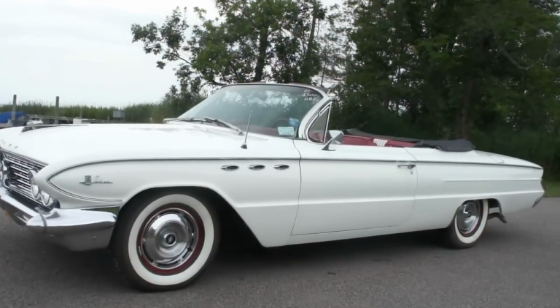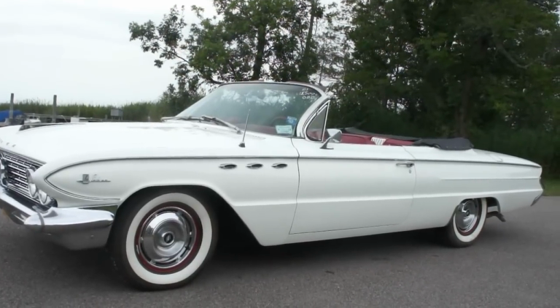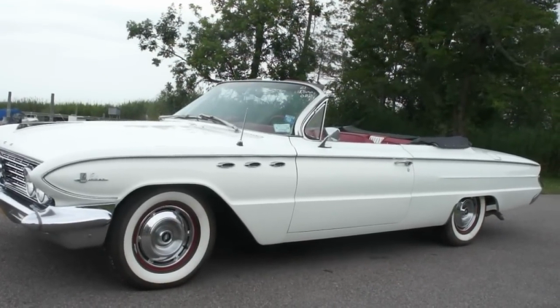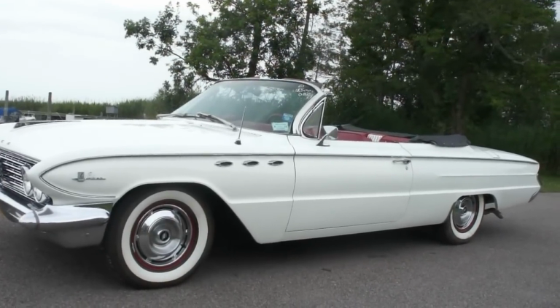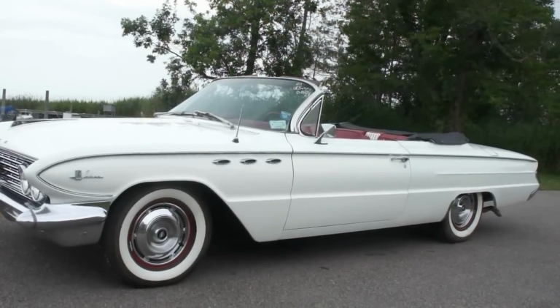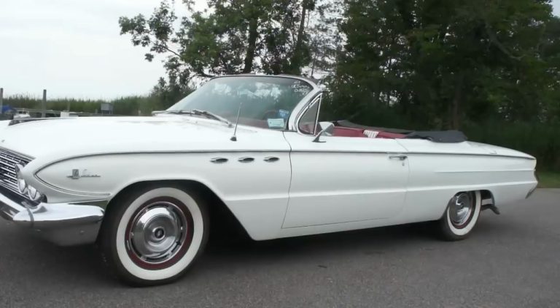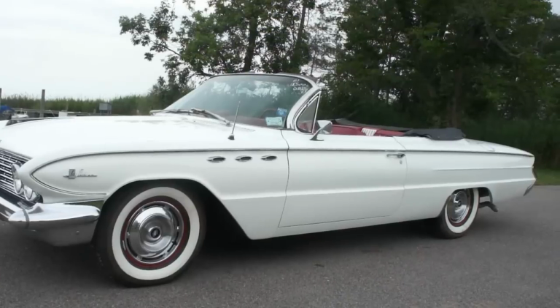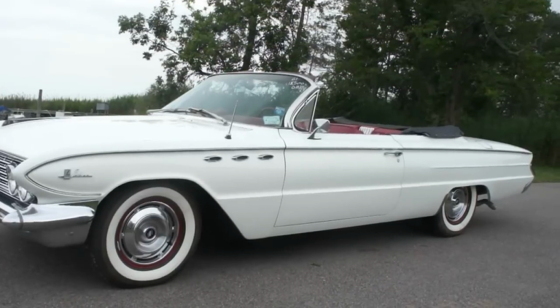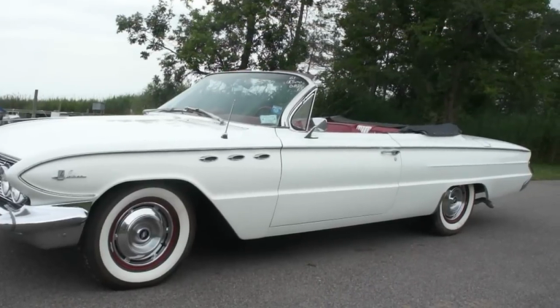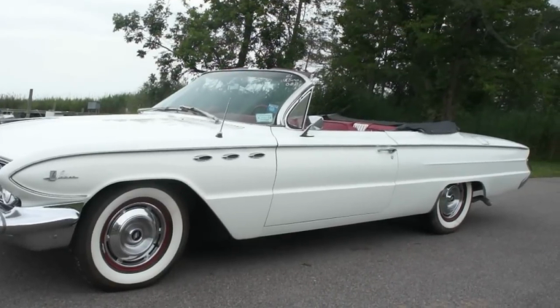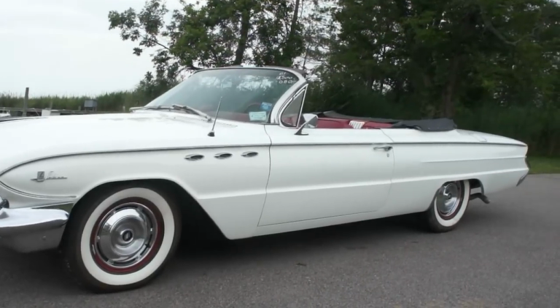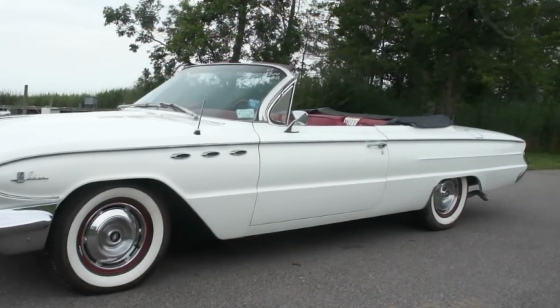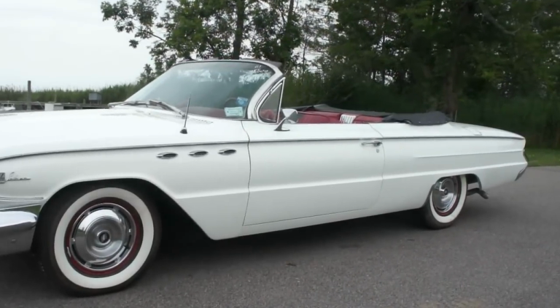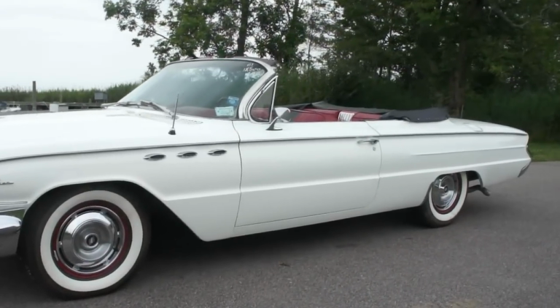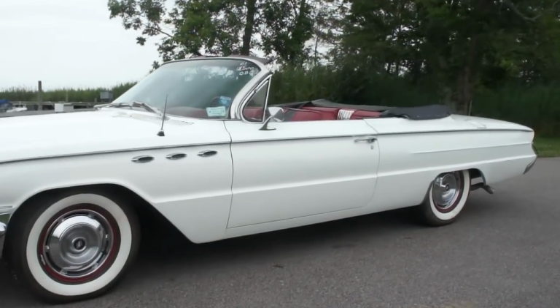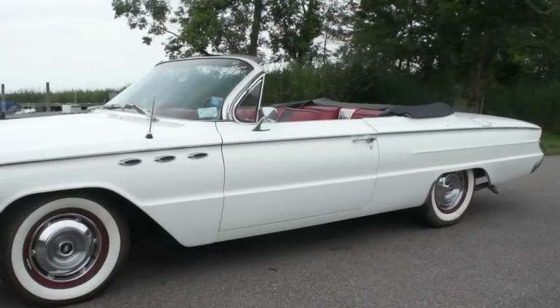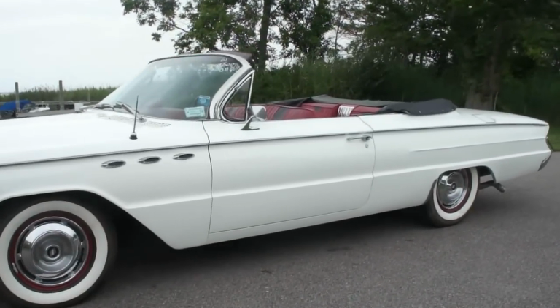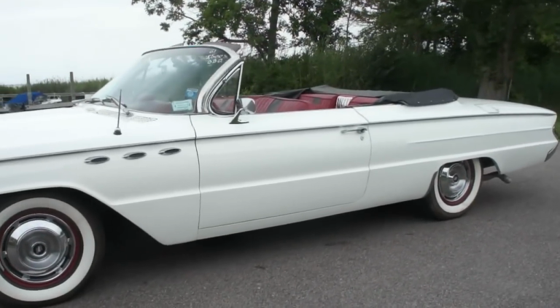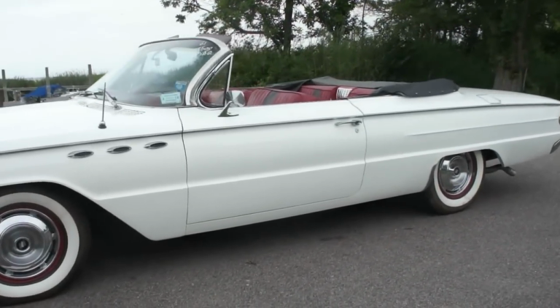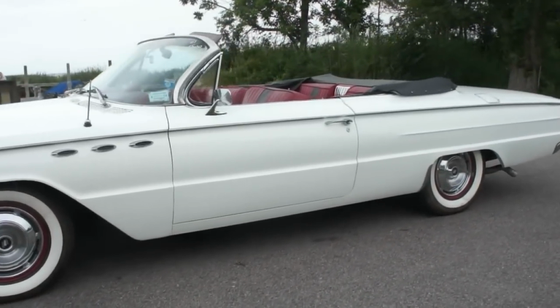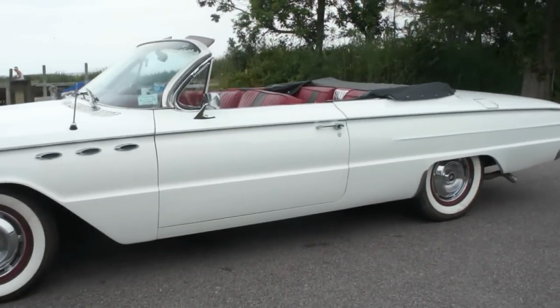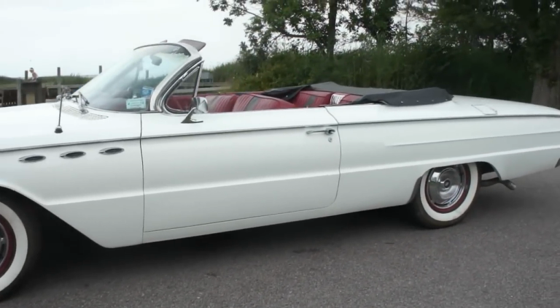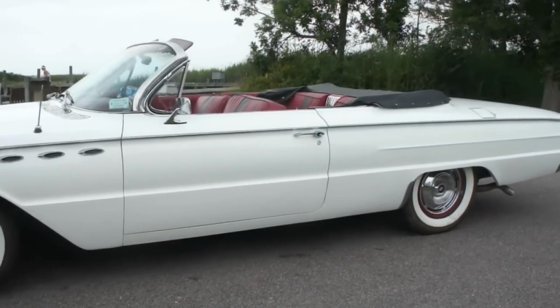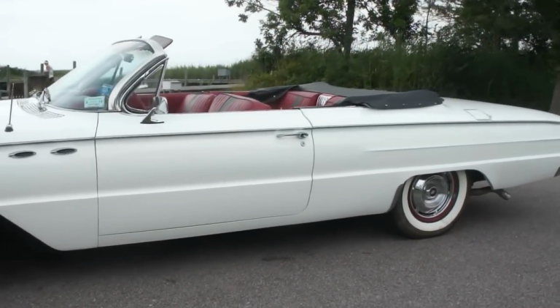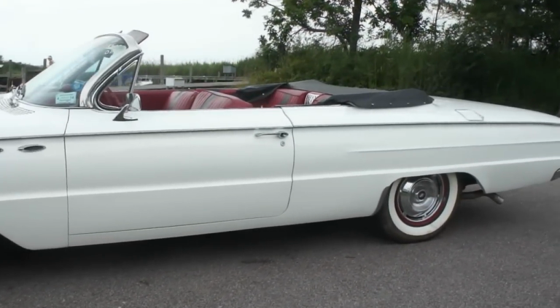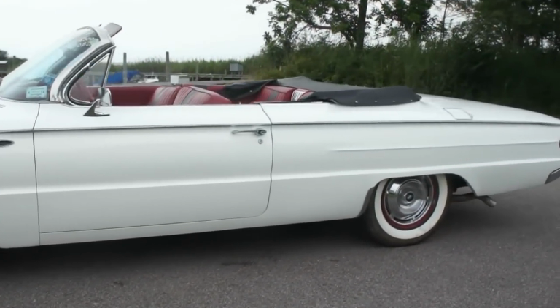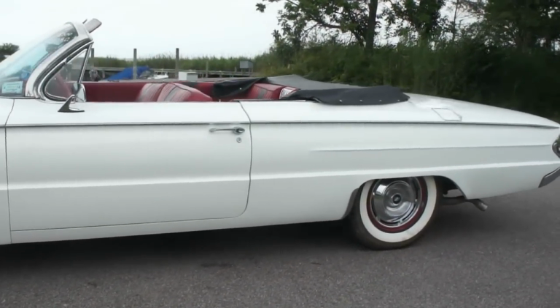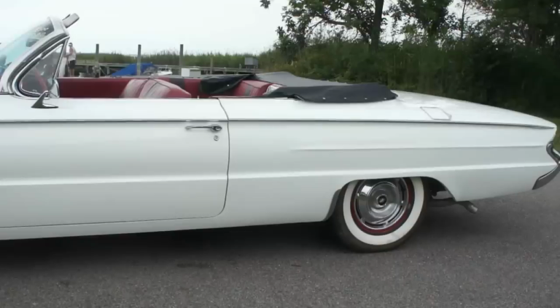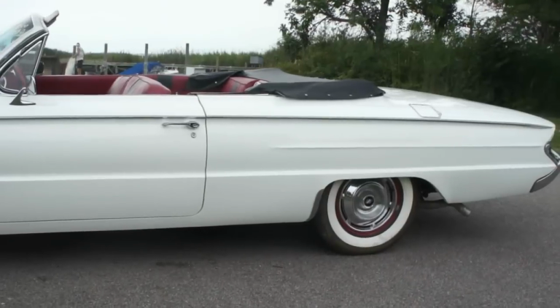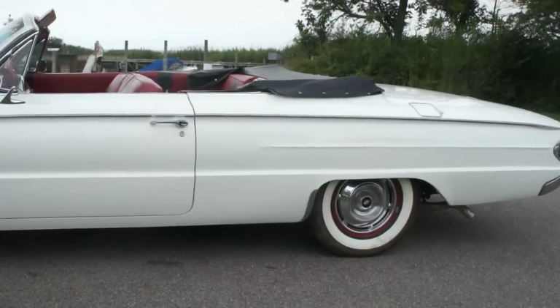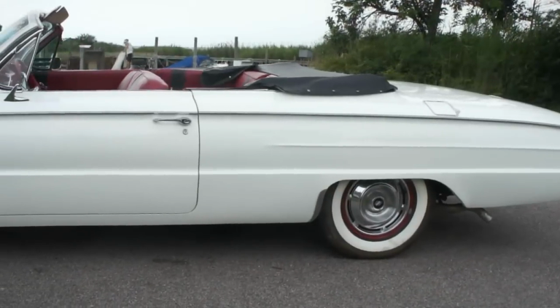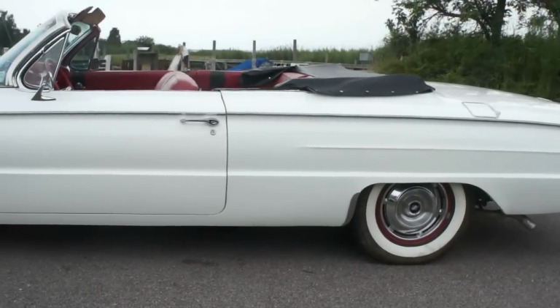It's got the 364 nailhead V8, definitely a turnkey cruiser — automatic power steering, power brakes, power windows.